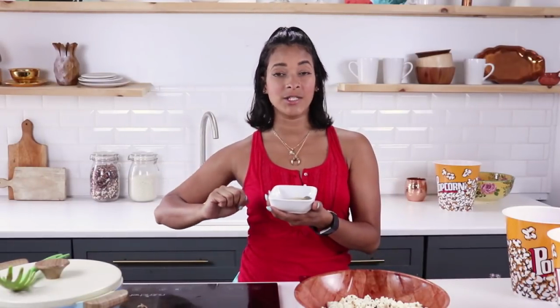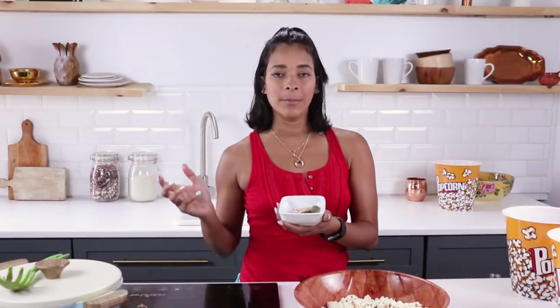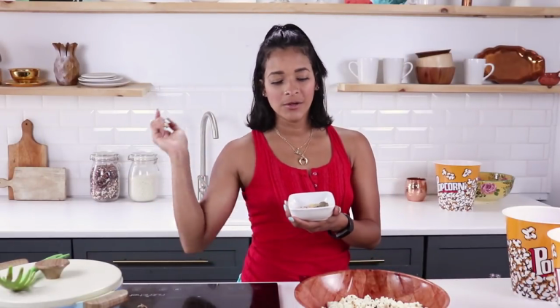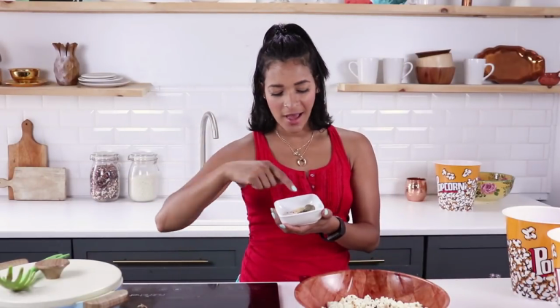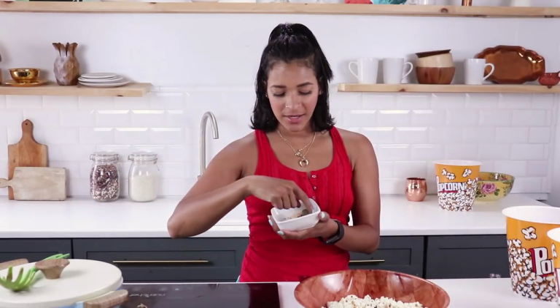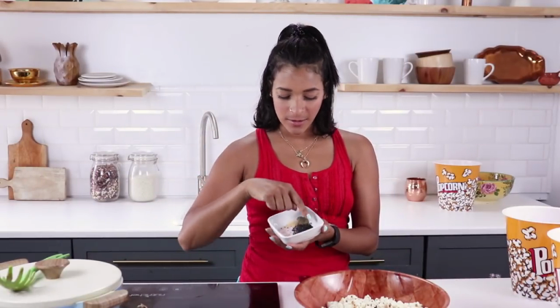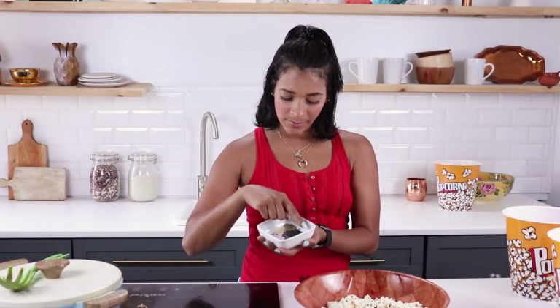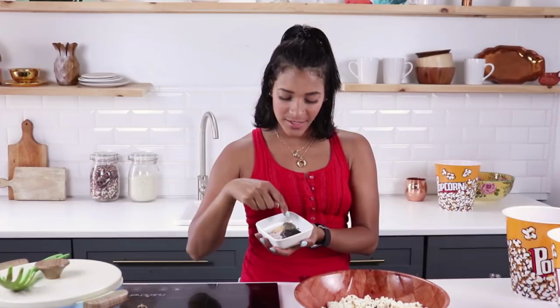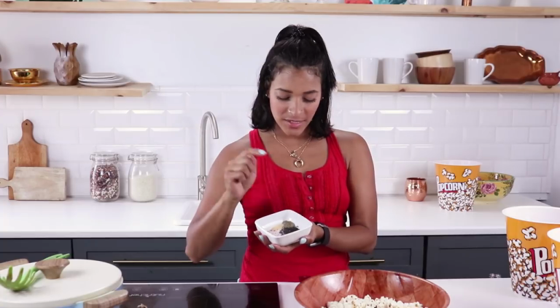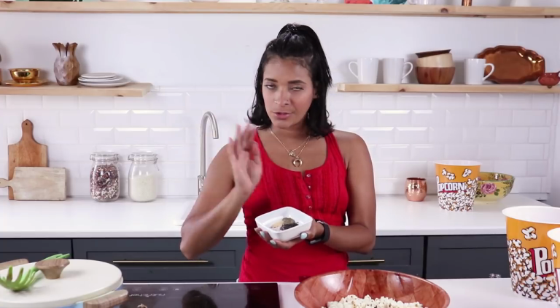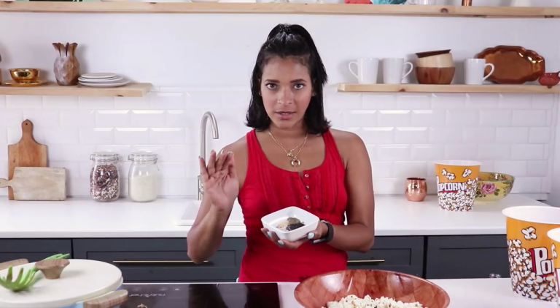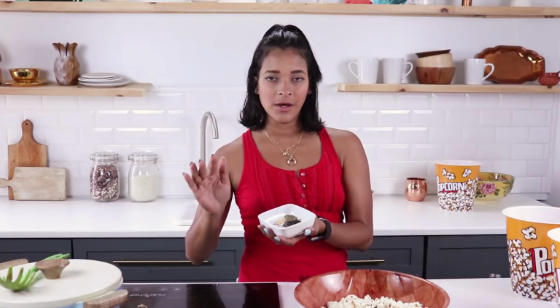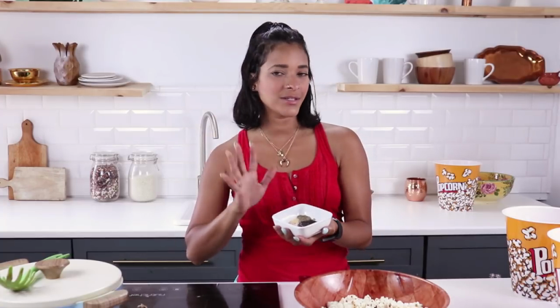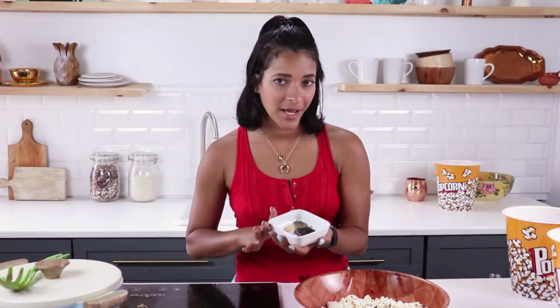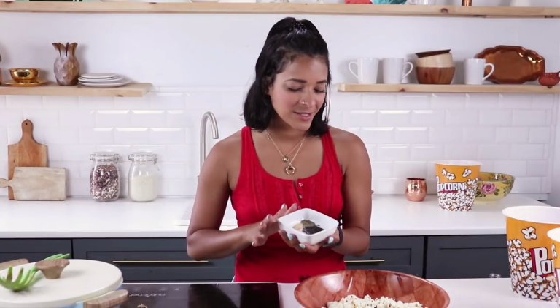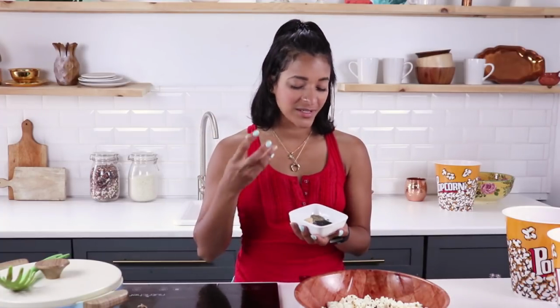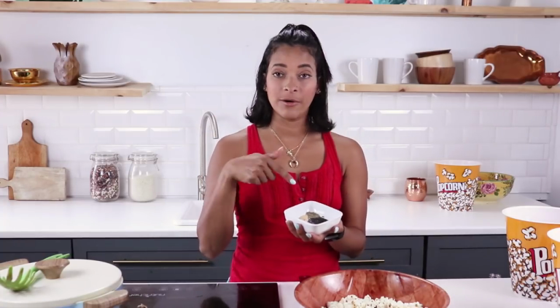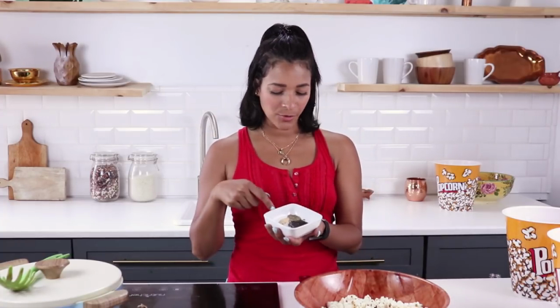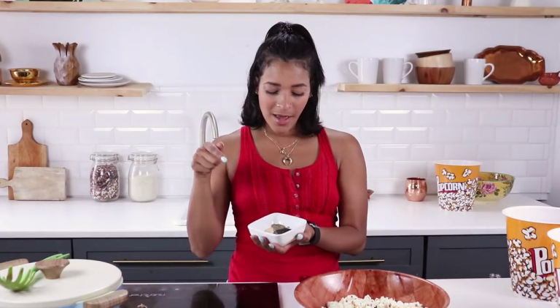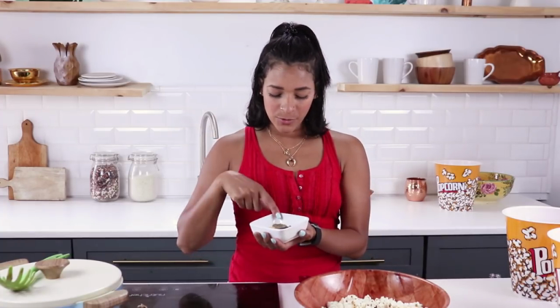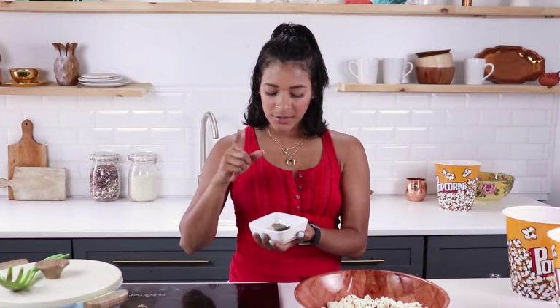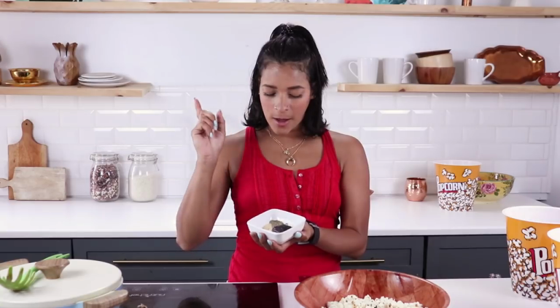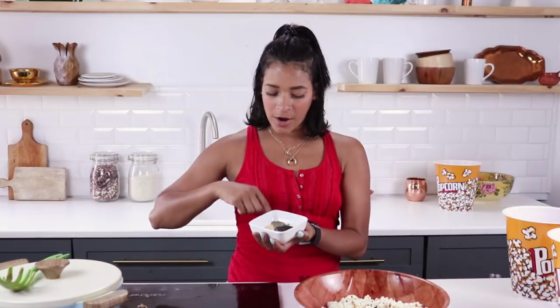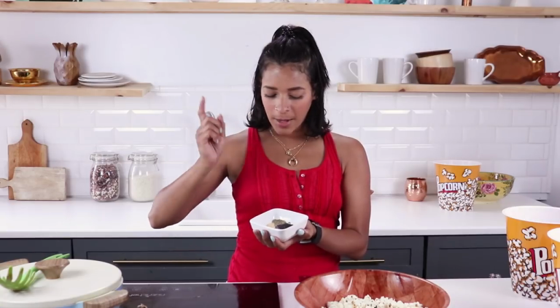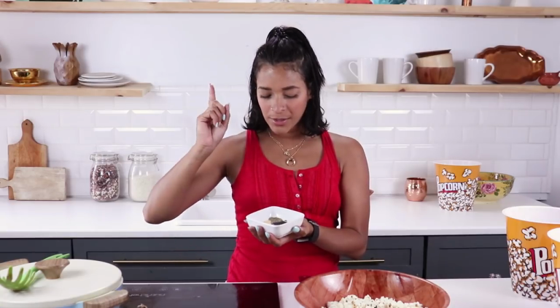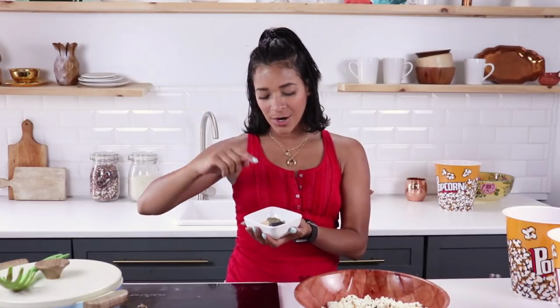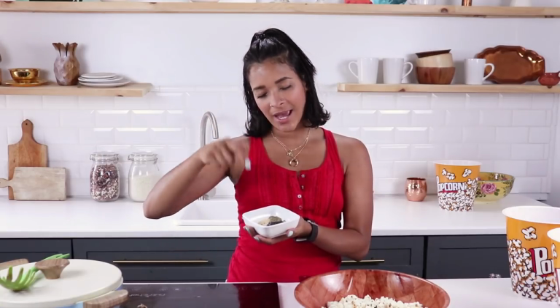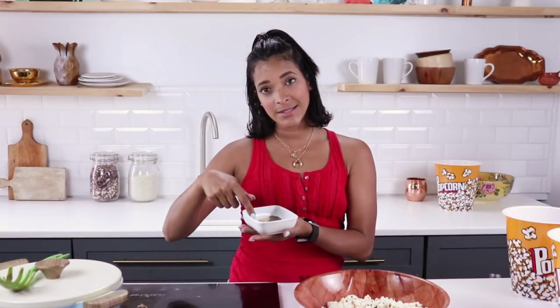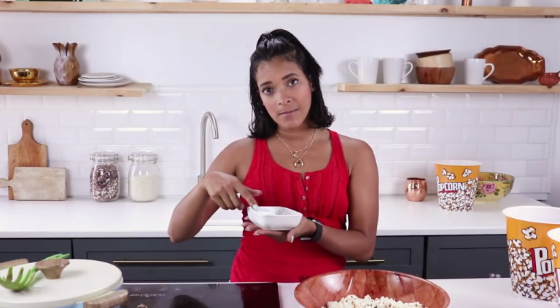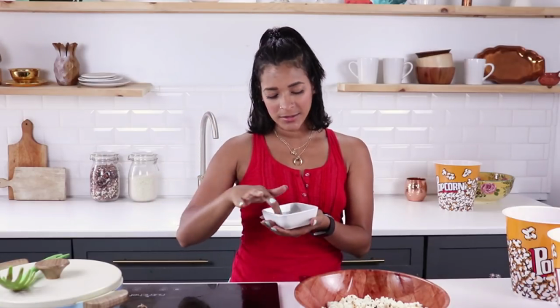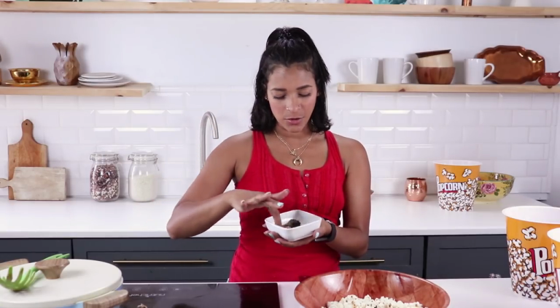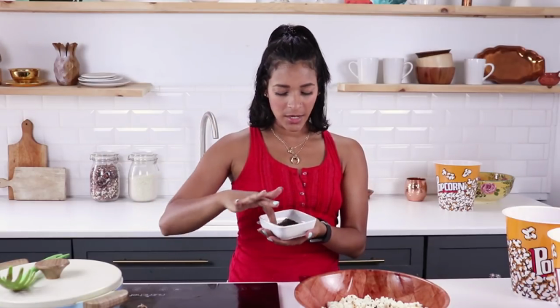Our next flavor is a sesame pepper. We have some black sesame seeds — you can use any color, I just like the black because it stands out on the popcorn. I'm using some ground black pepper, garlic, and sea salt.